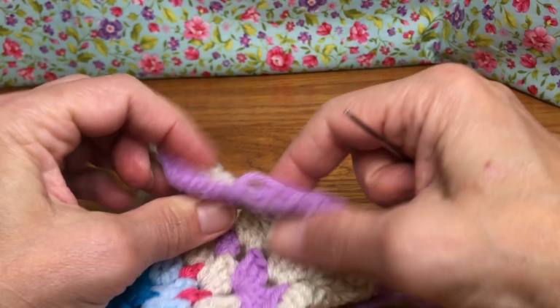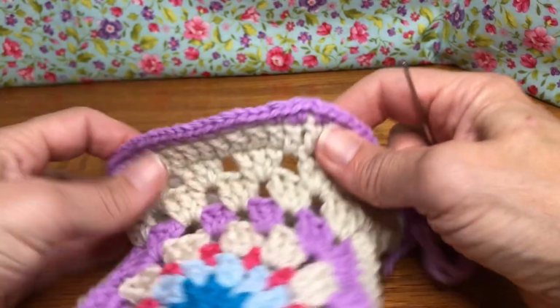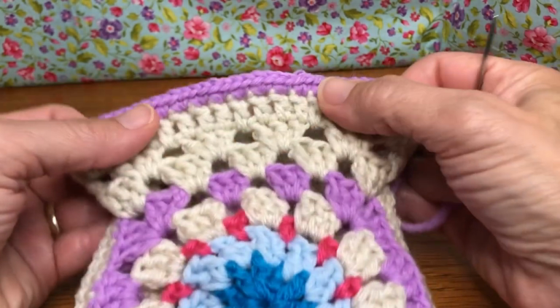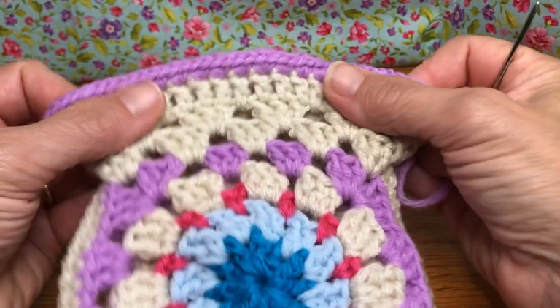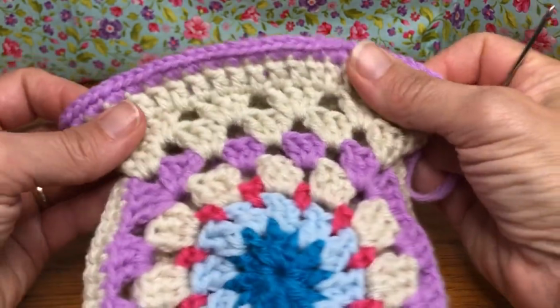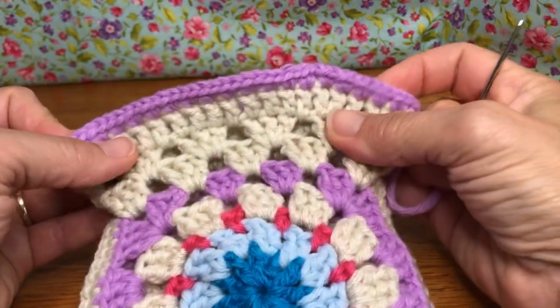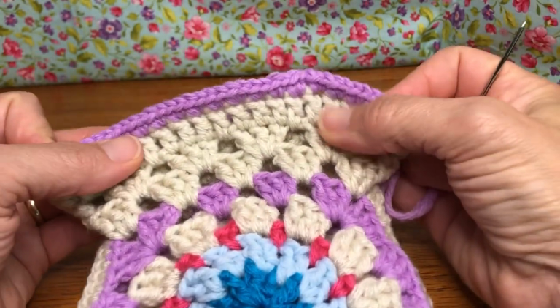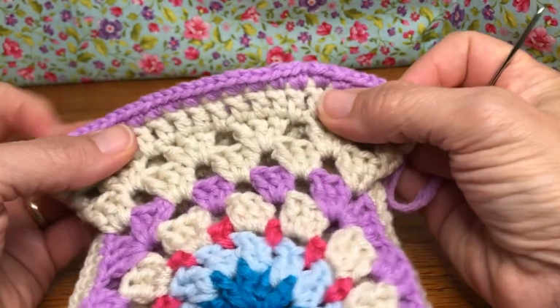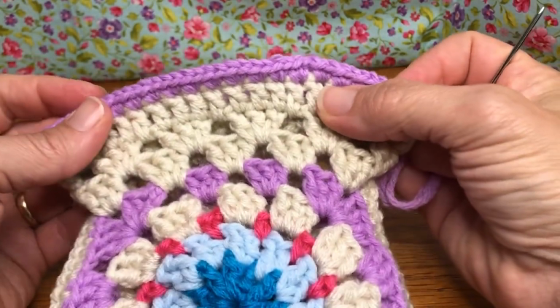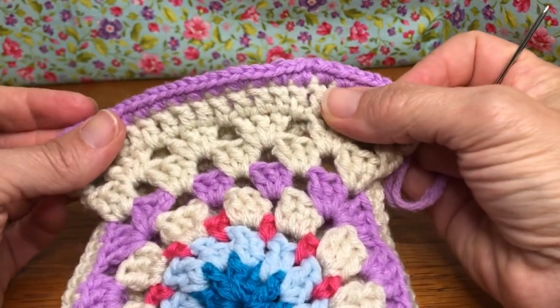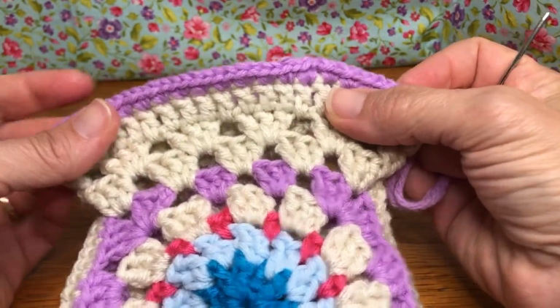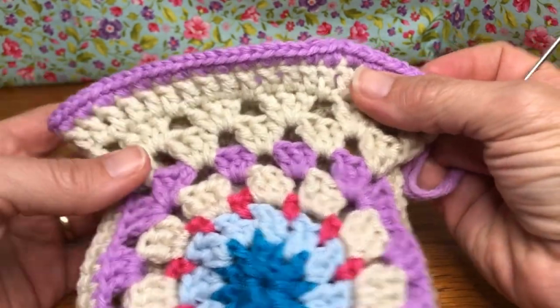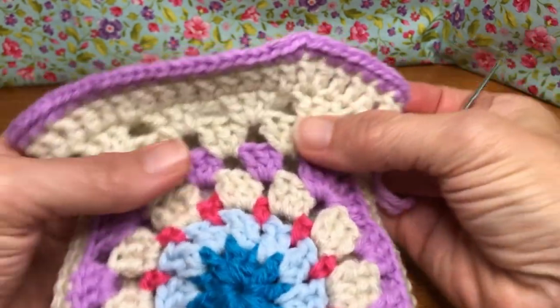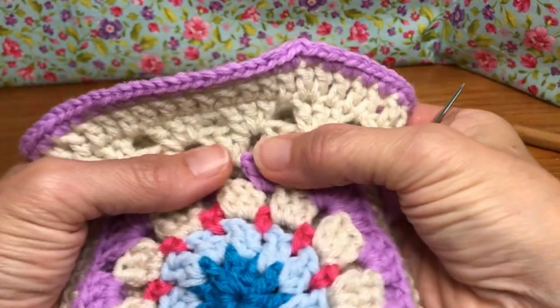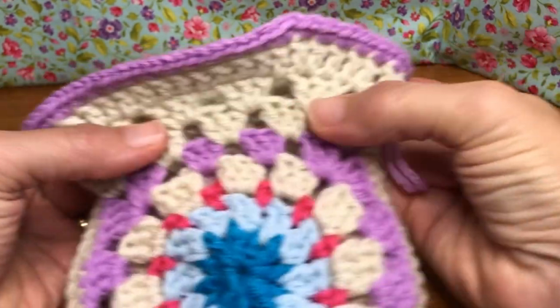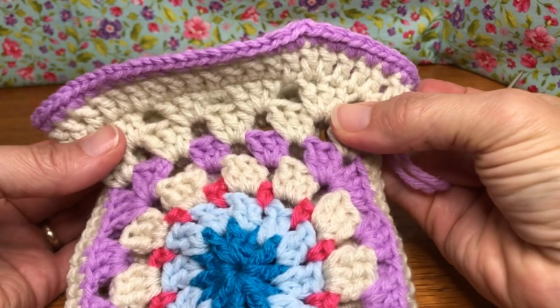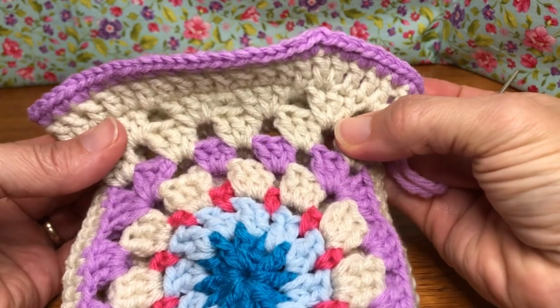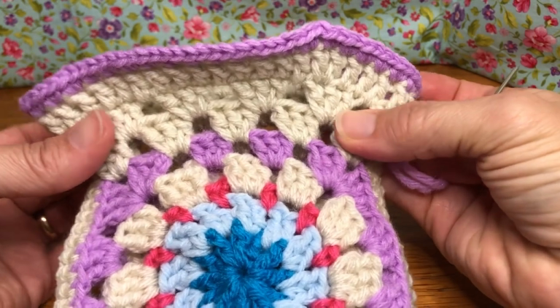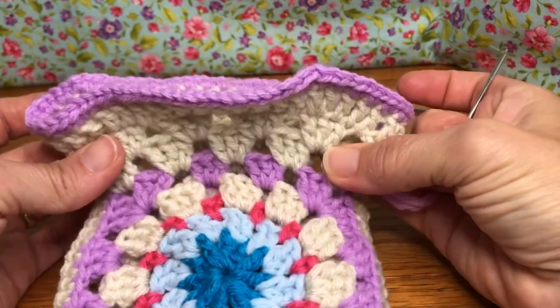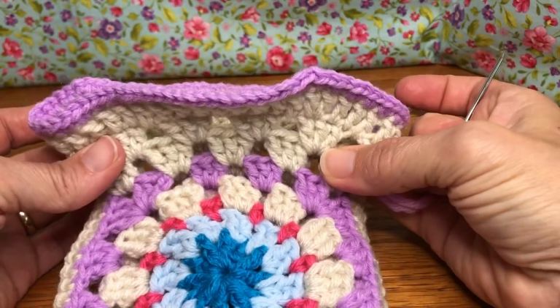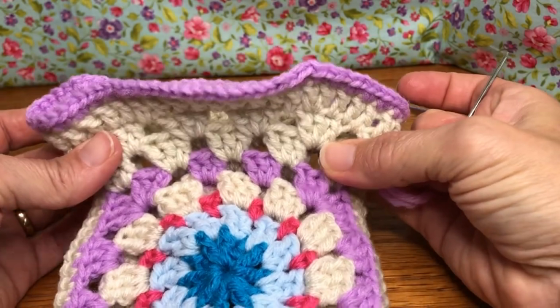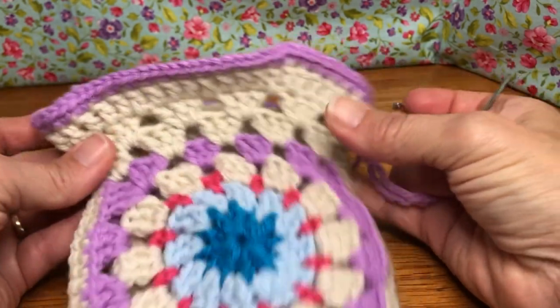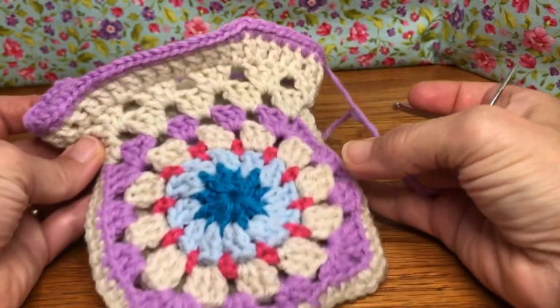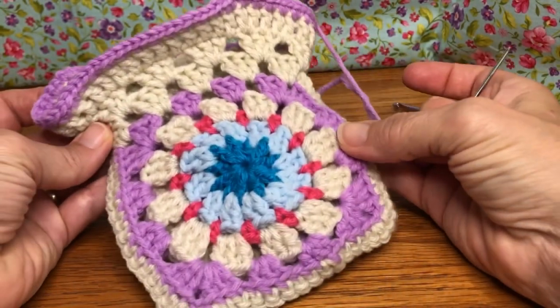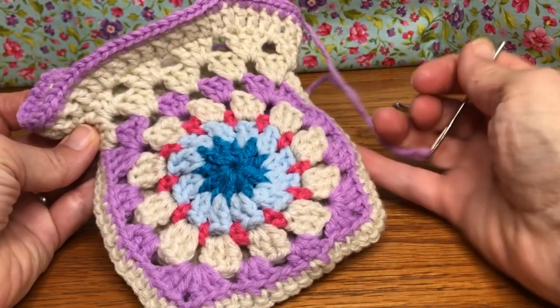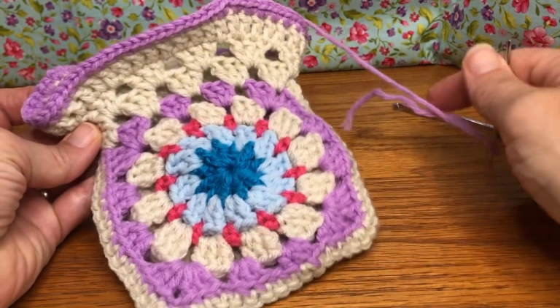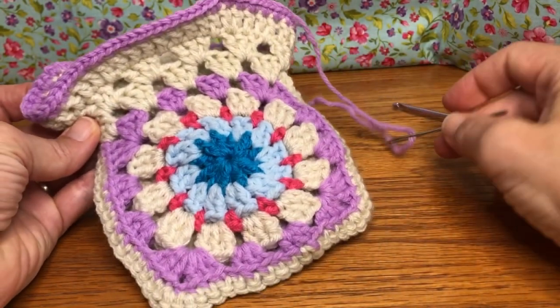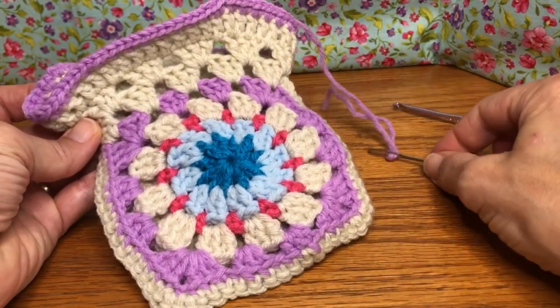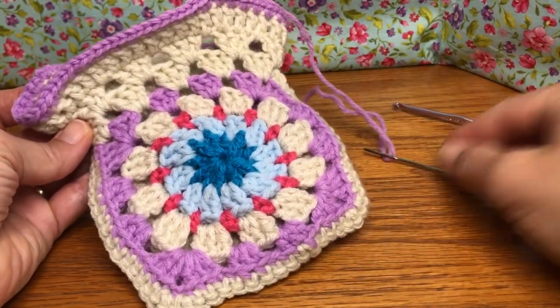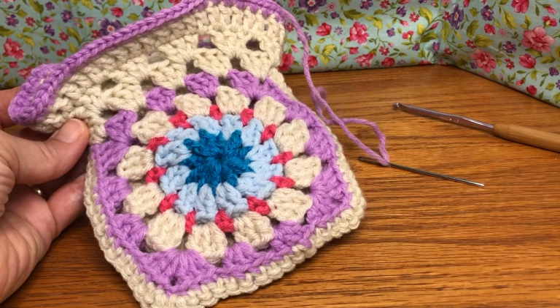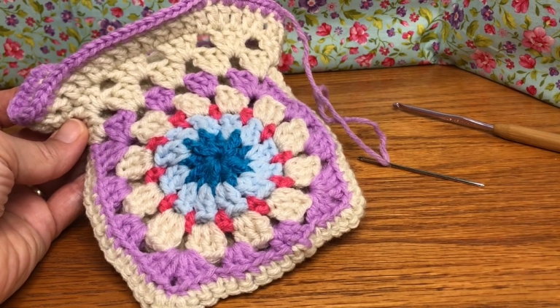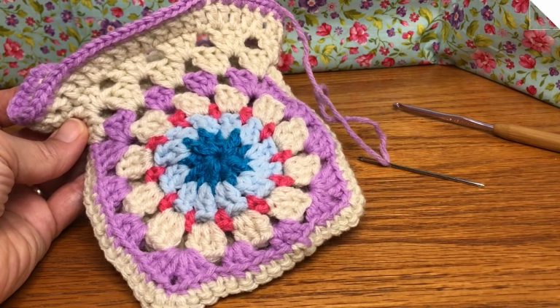We're going to knot off and weave our tails in. This is the end of round four — we'll meet up next time to do our drawstring and finish everything off. Thank you and have a joyful day!